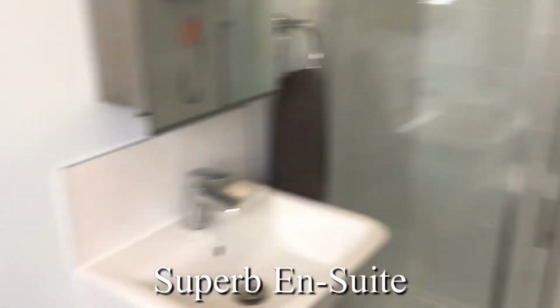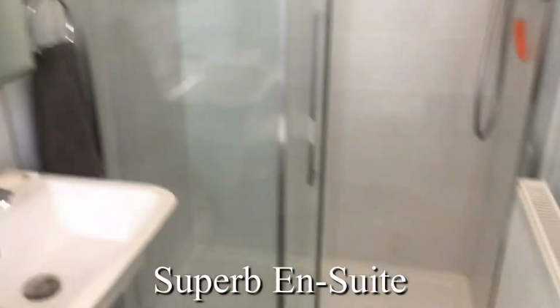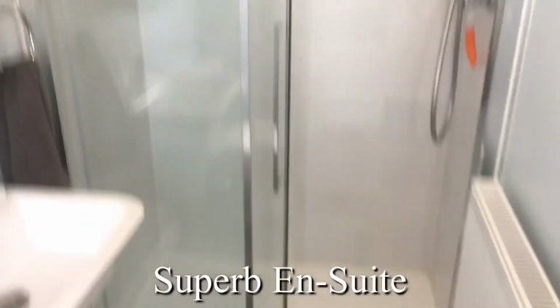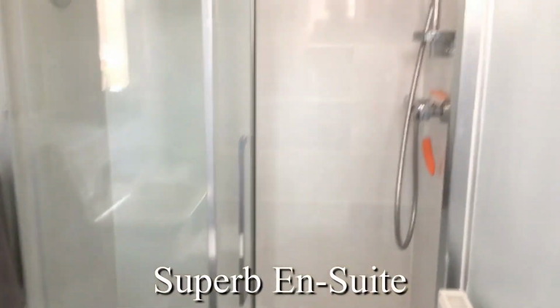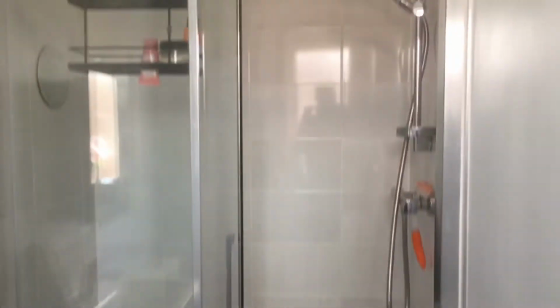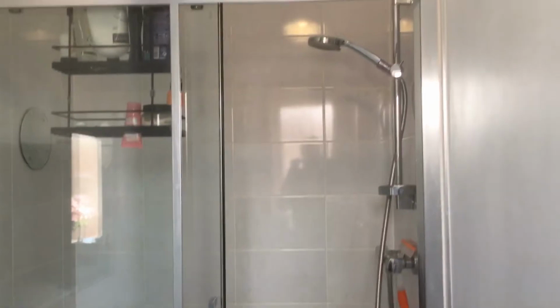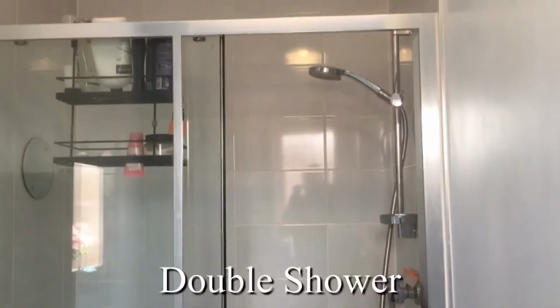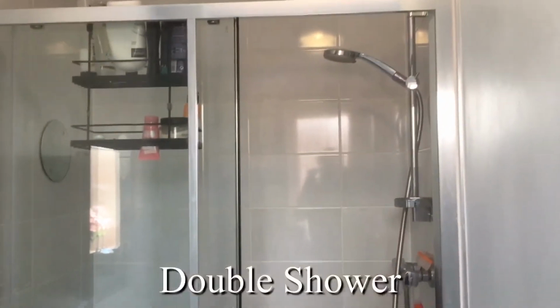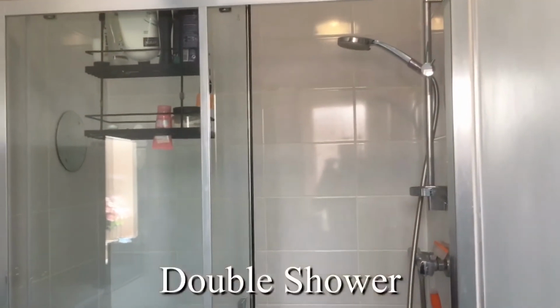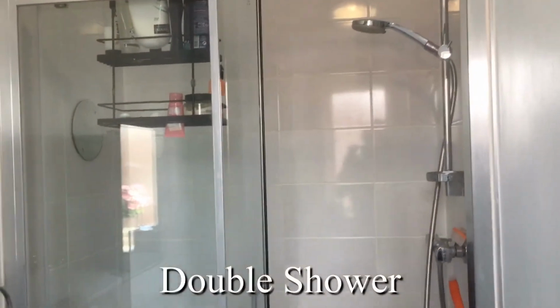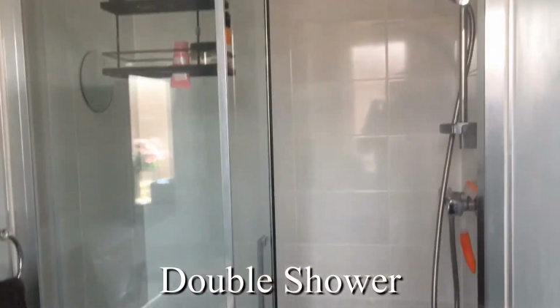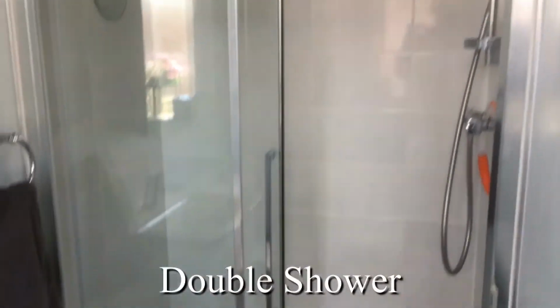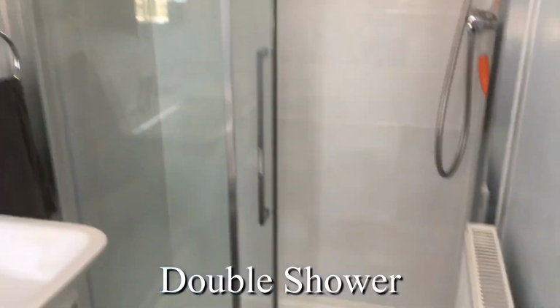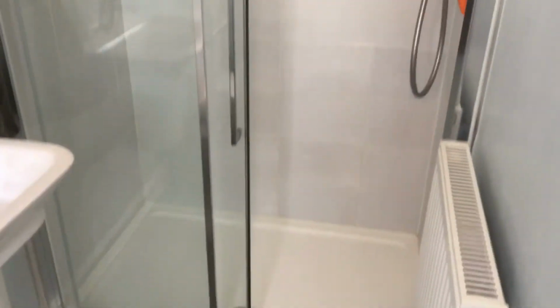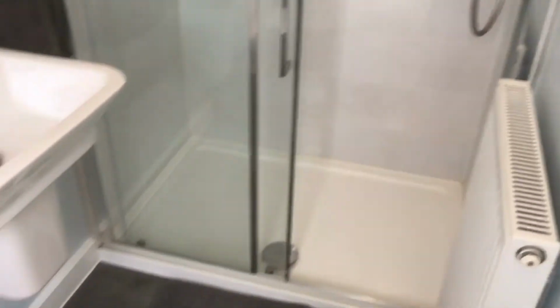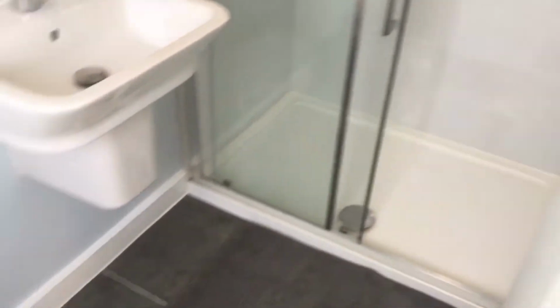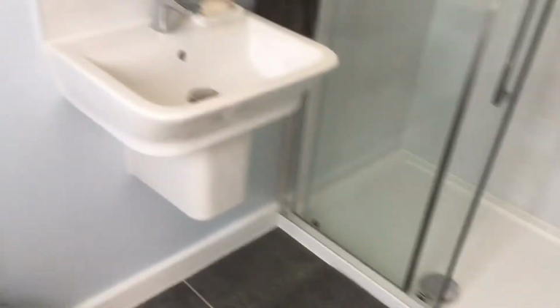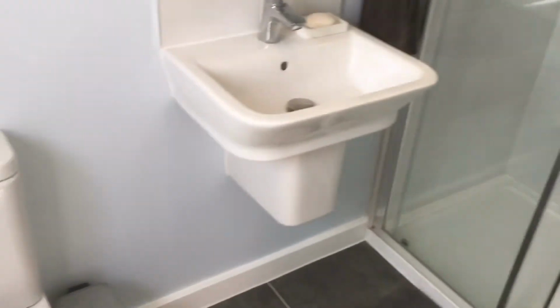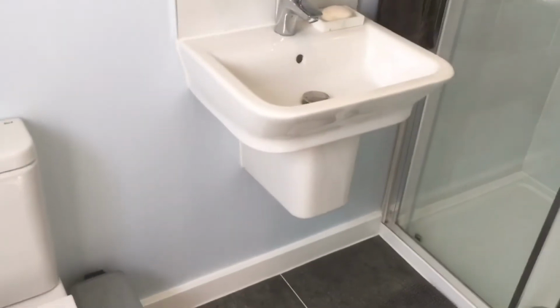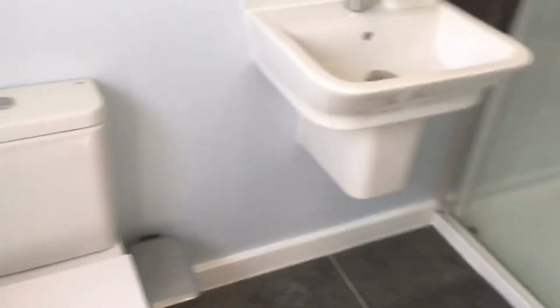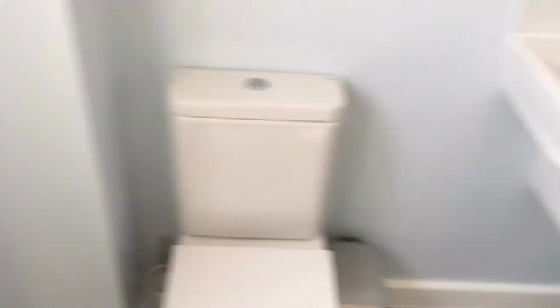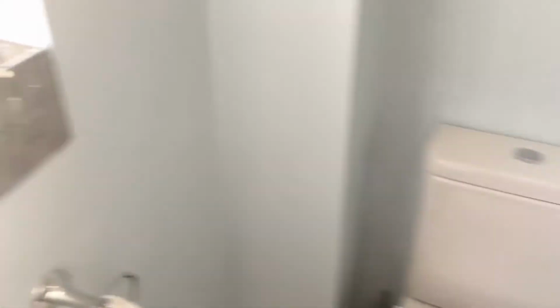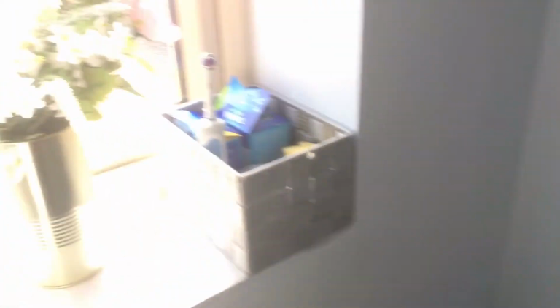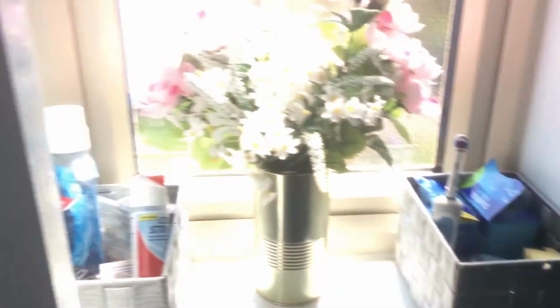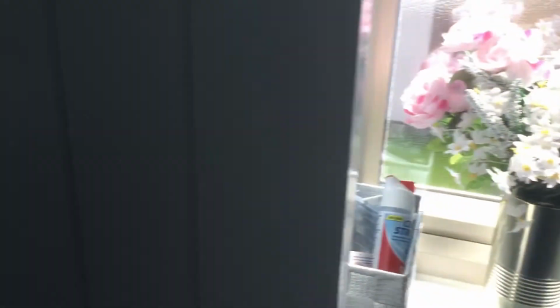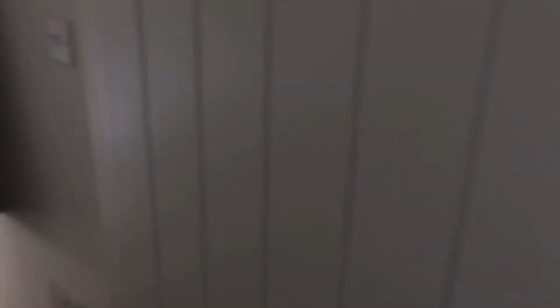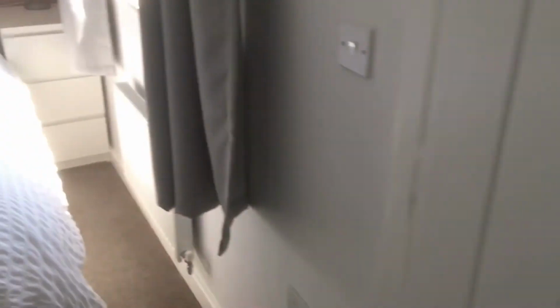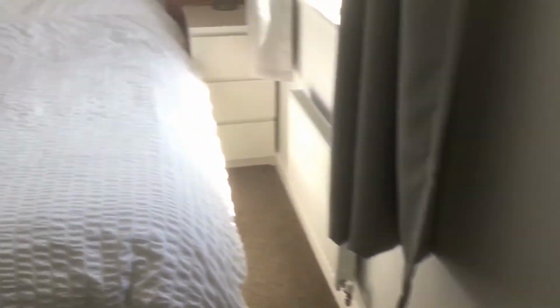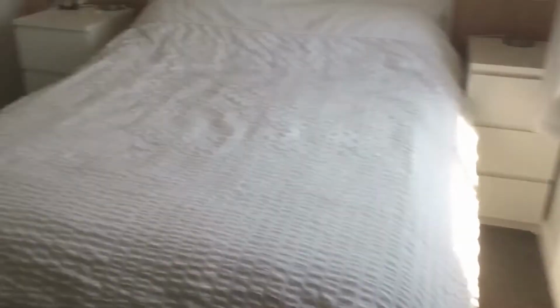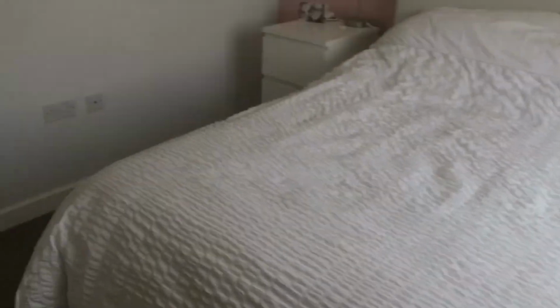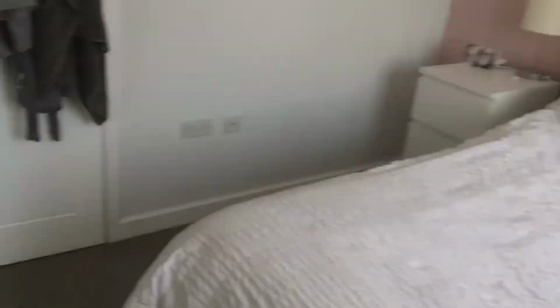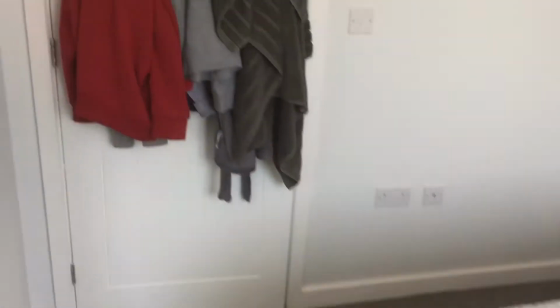Fabulous en suite, double shower — really nicely done. Again with a window overlooking the garden.